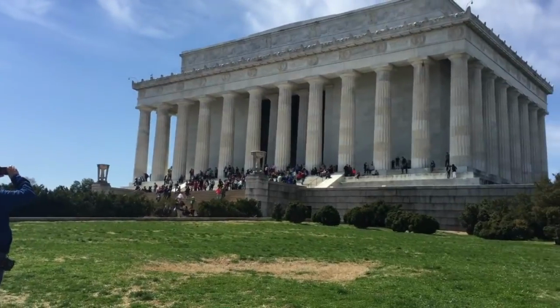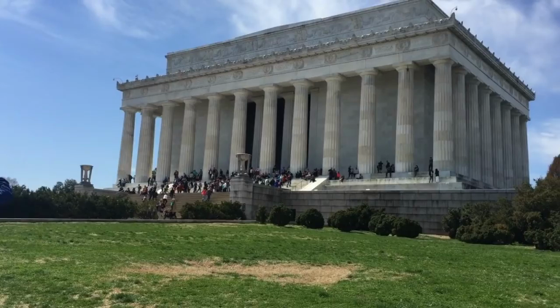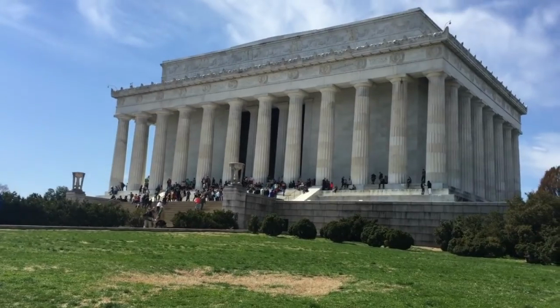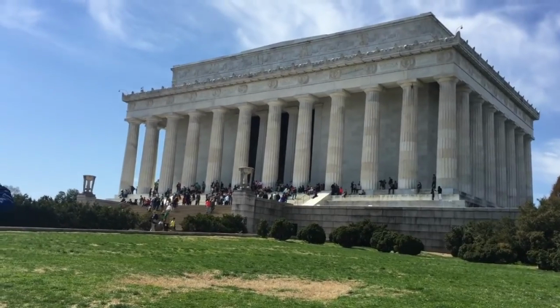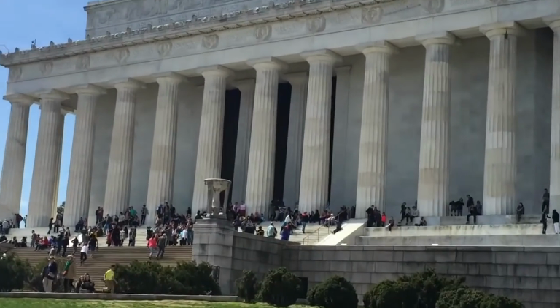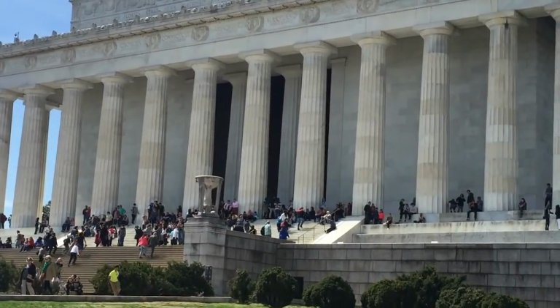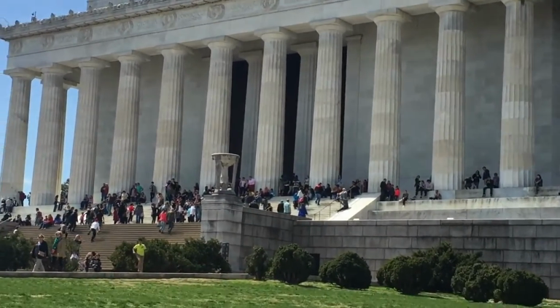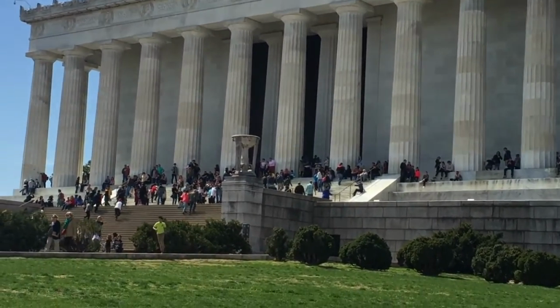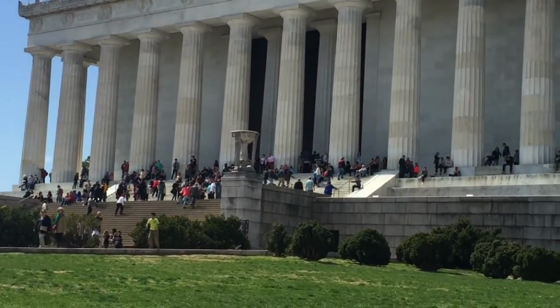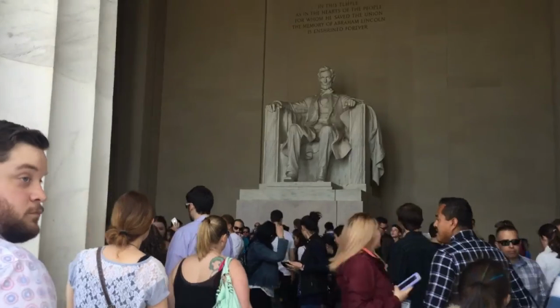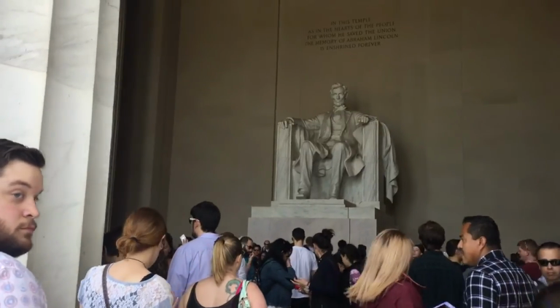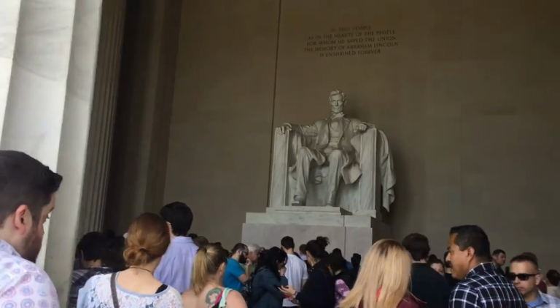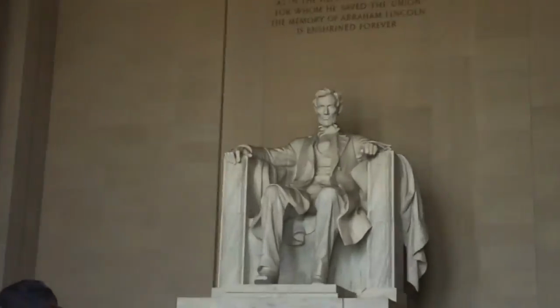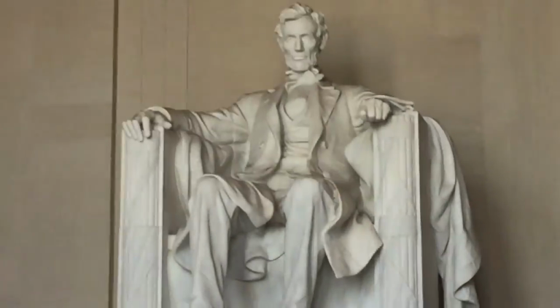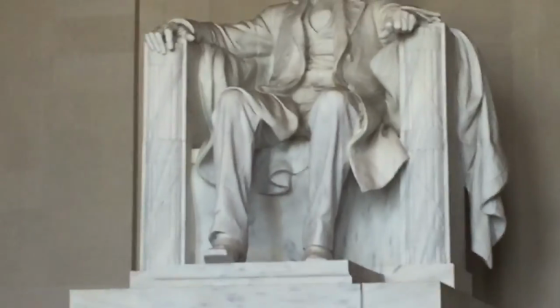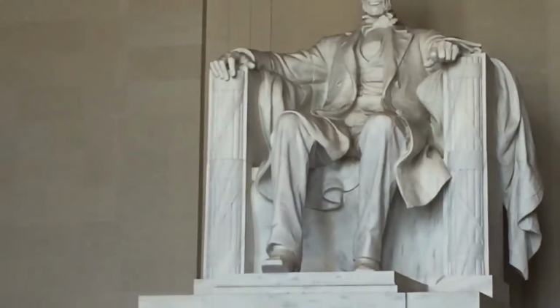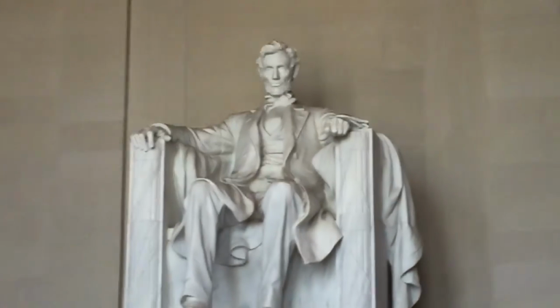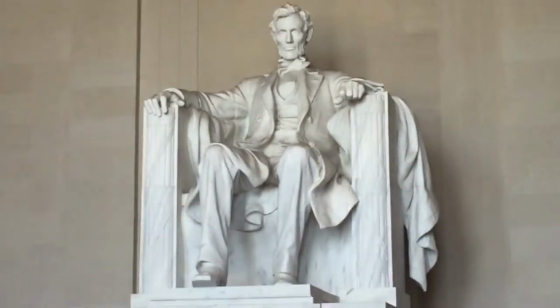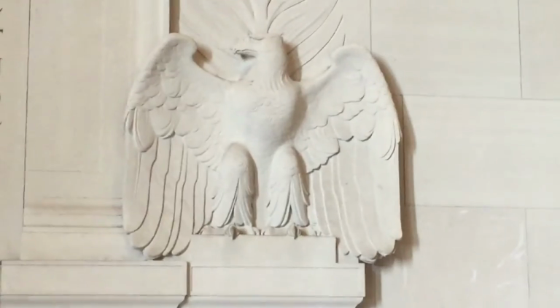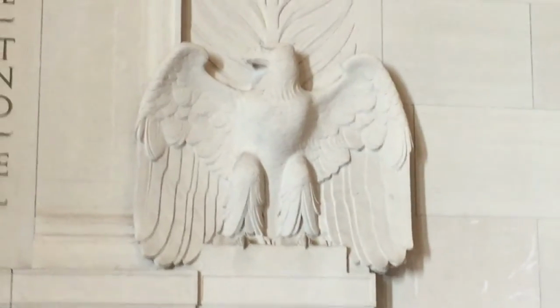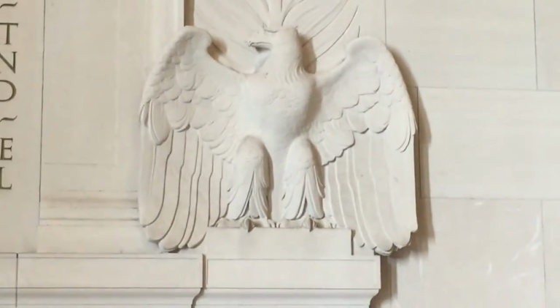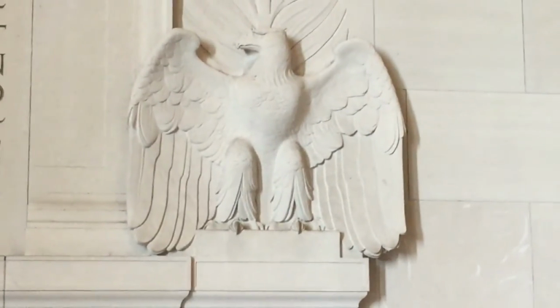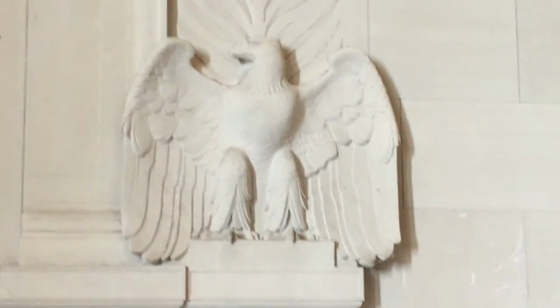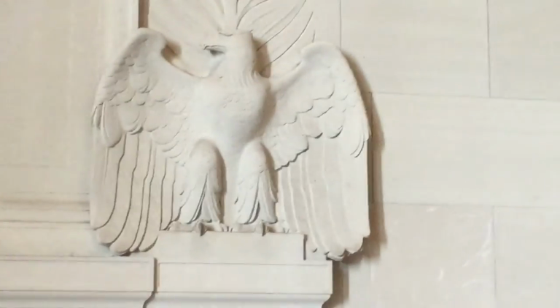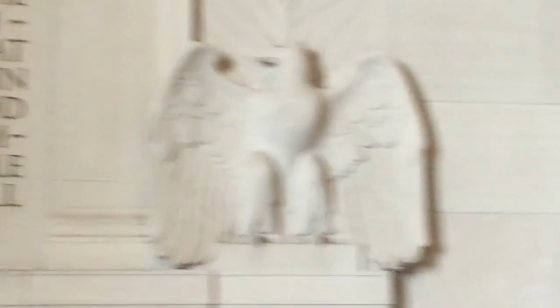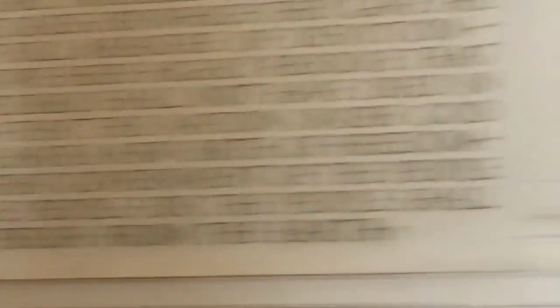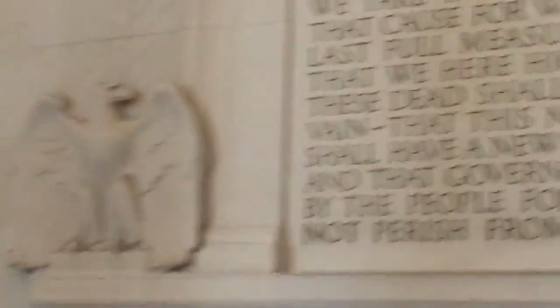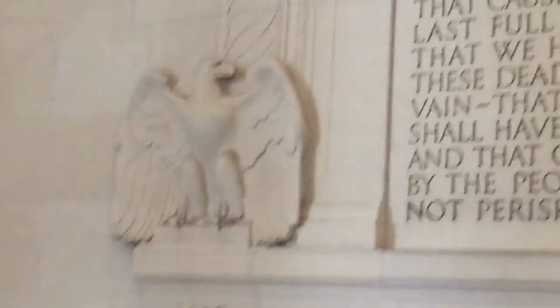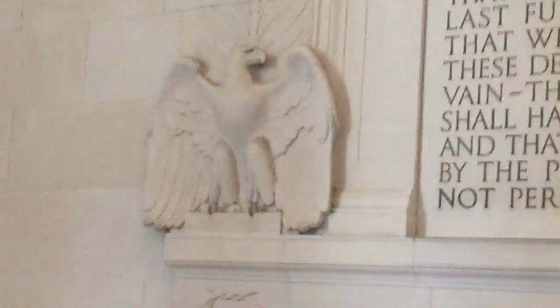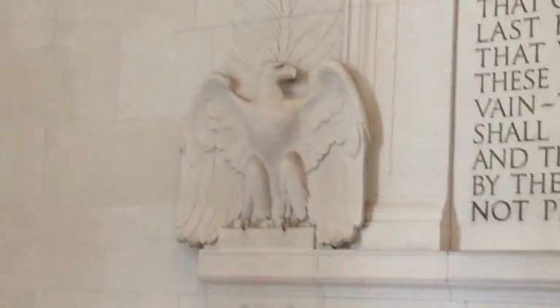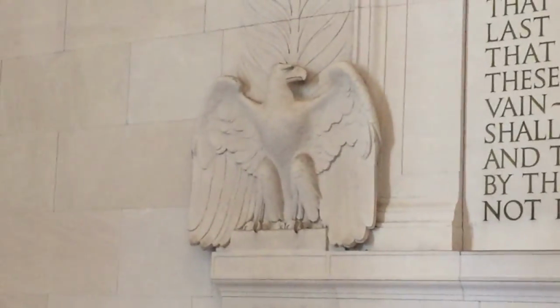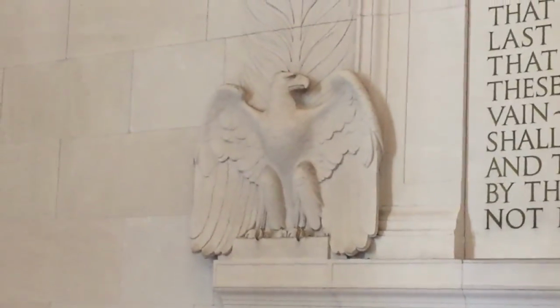This is the Lincoln Memorial. Pretty cool — there's Abraham Lincoln. Look at that. Mr. Eagle Man and Mr. Eagle Man's friends.